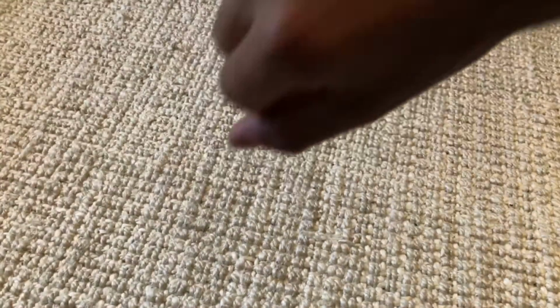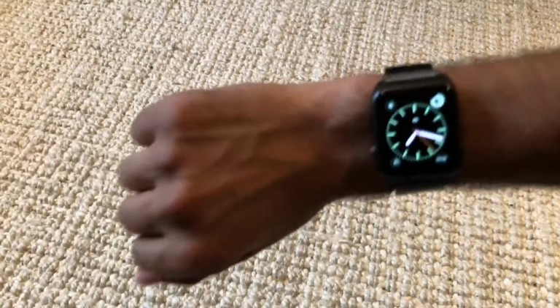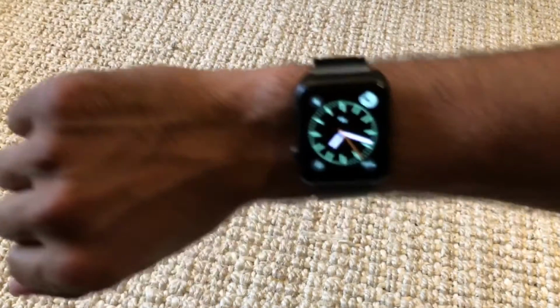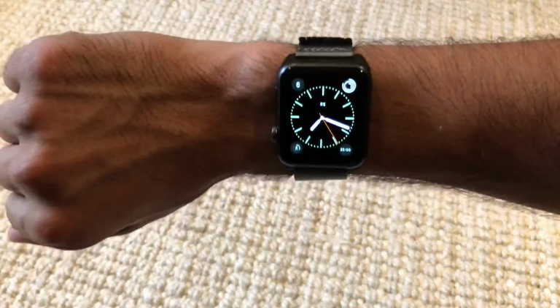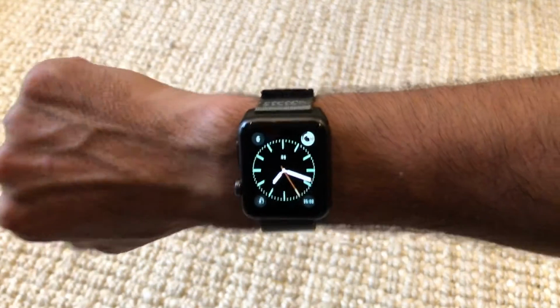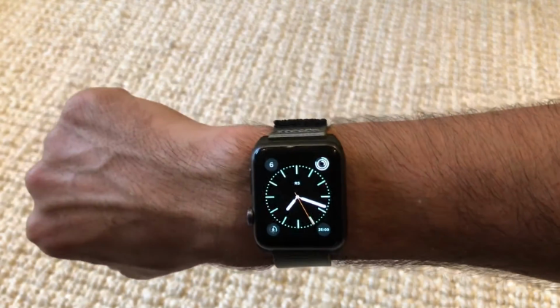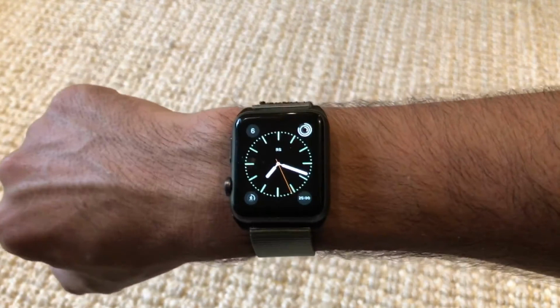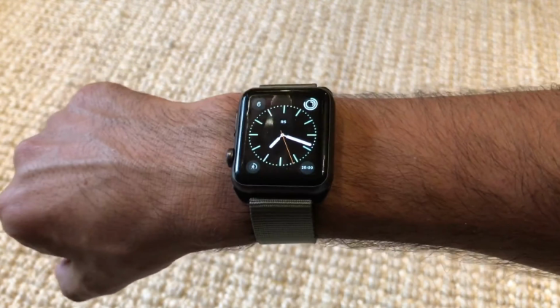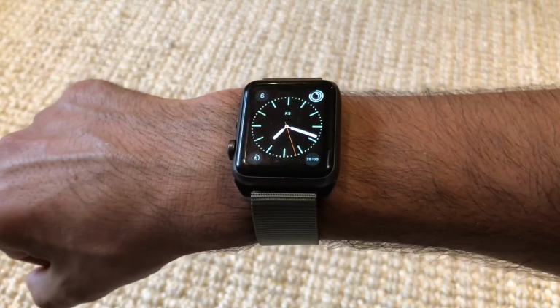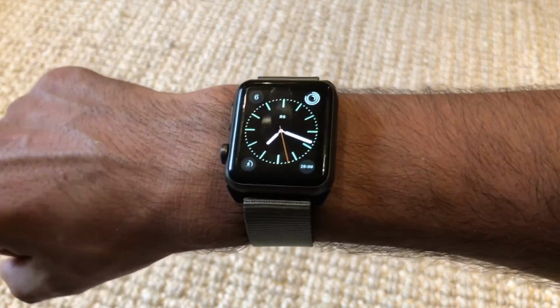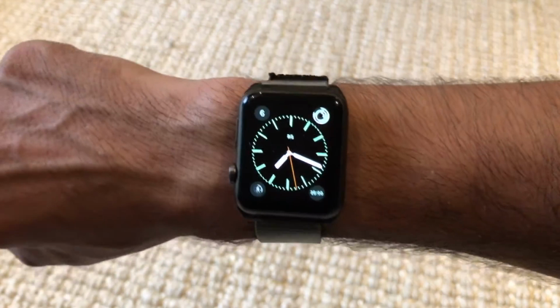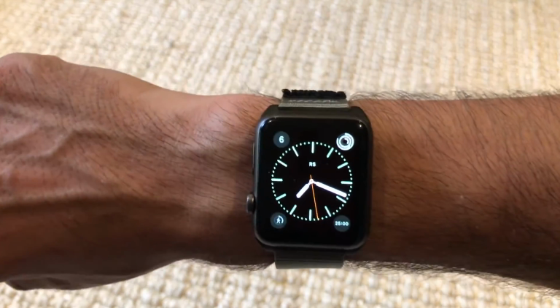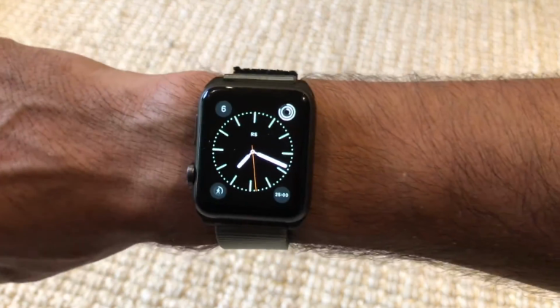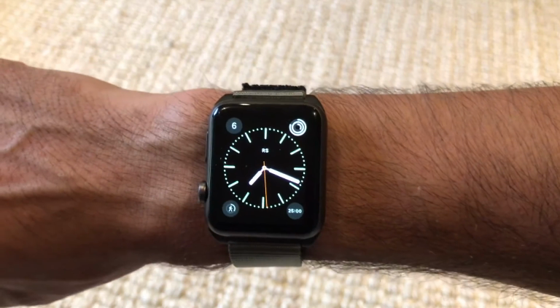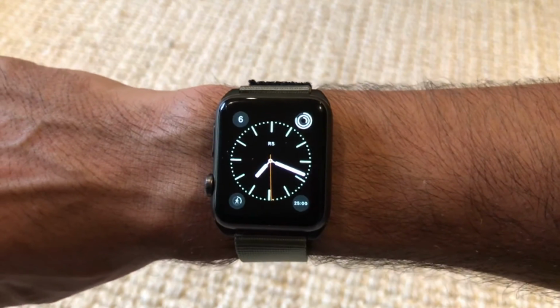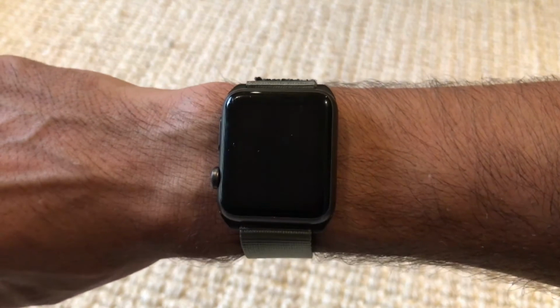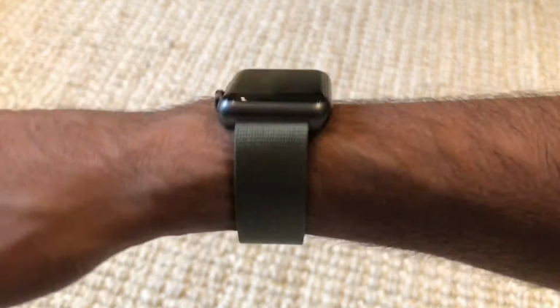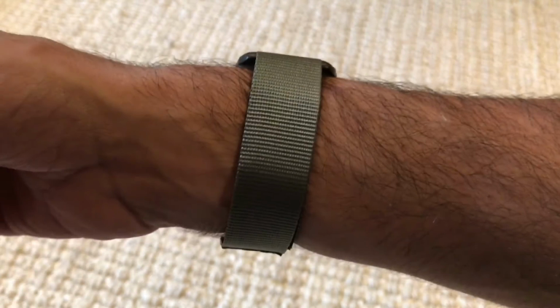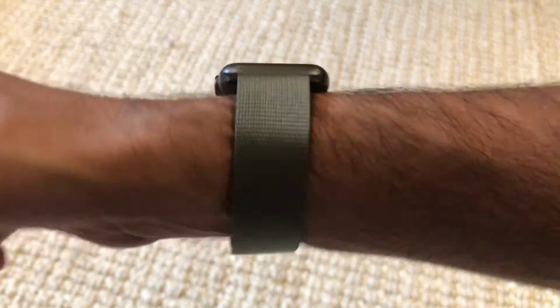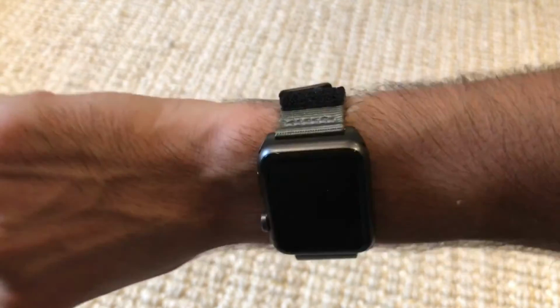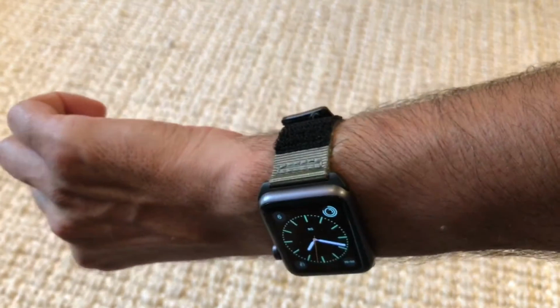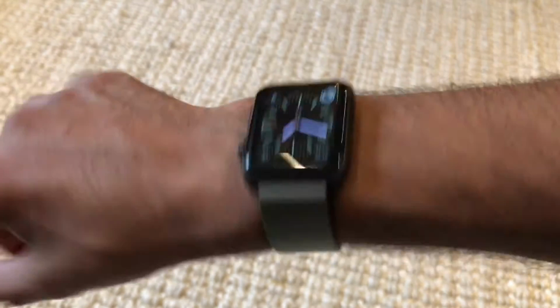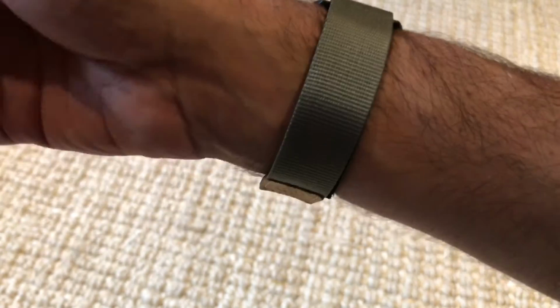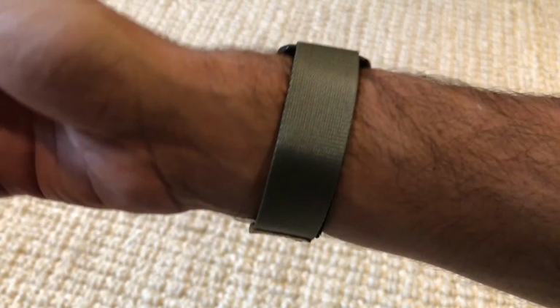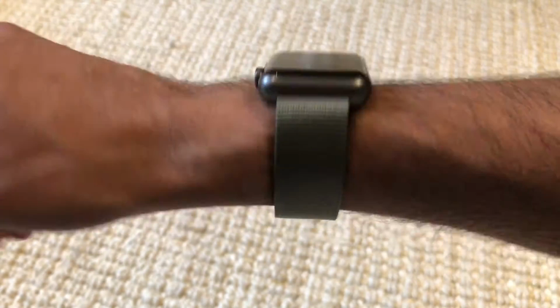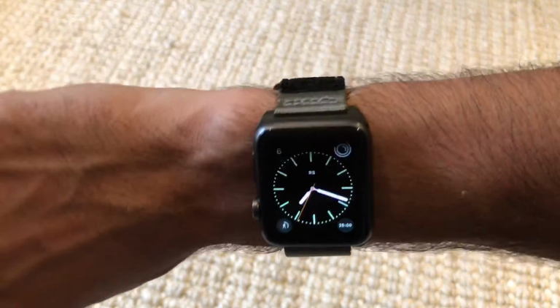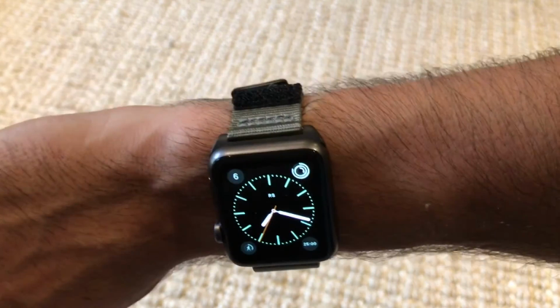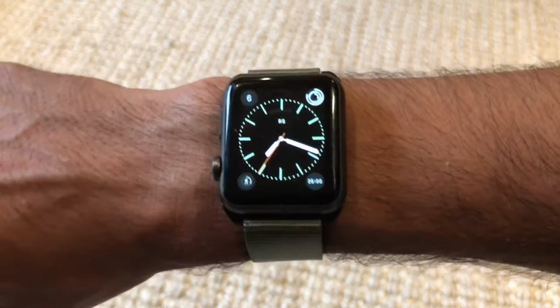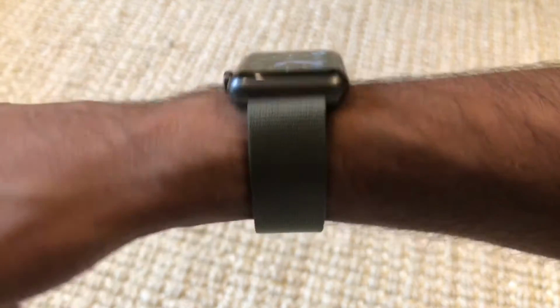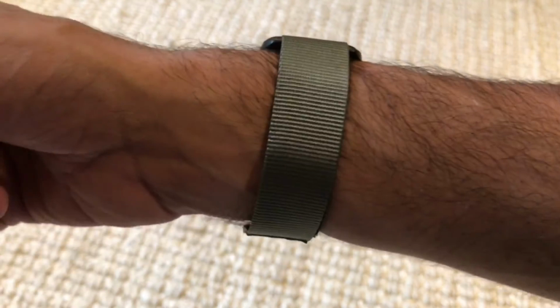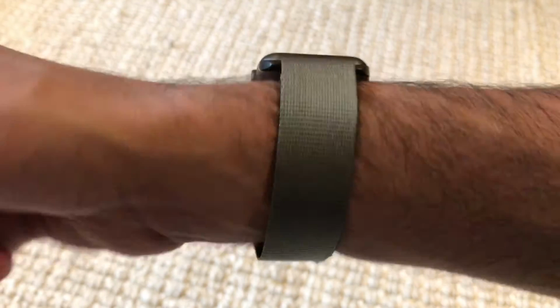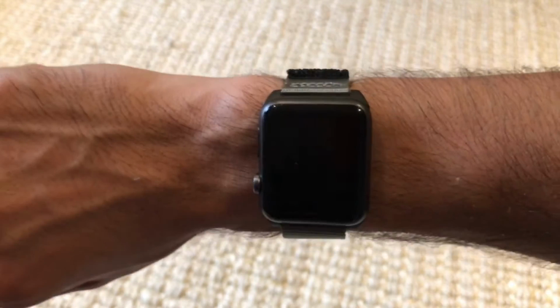It's about 50 bucks US, plus or minus postage and discount codes — you should find a discount code online. I think it's a pretty sweet looking band, it's really nice and comfortable. We'll see how it wears in after a while.